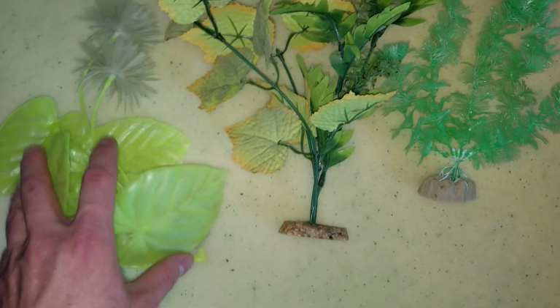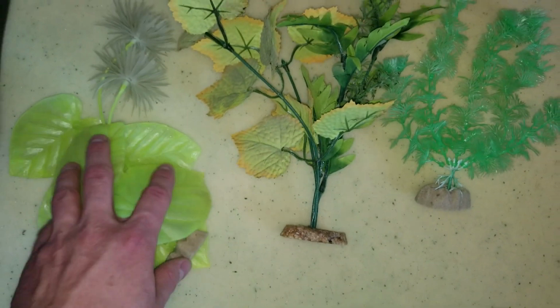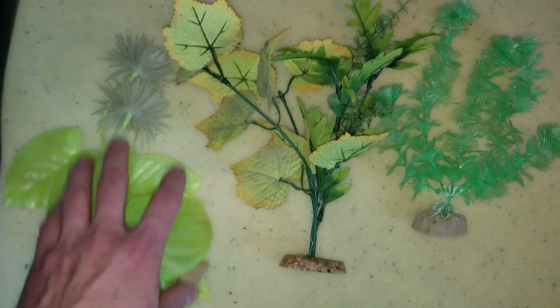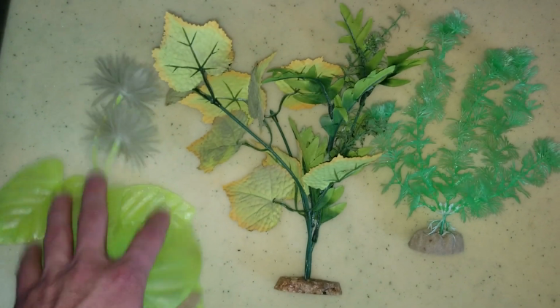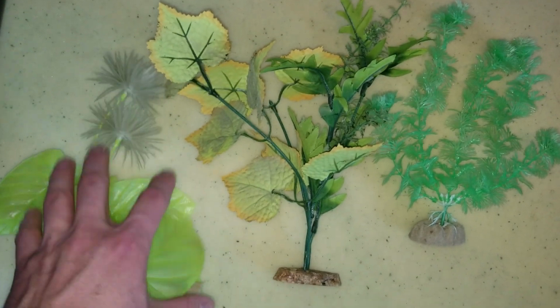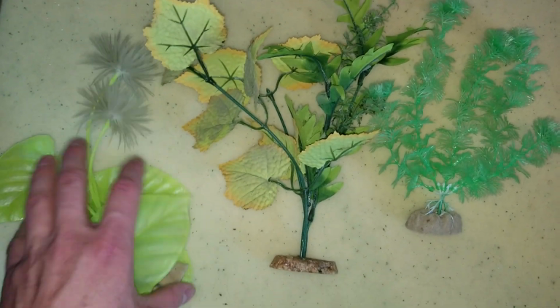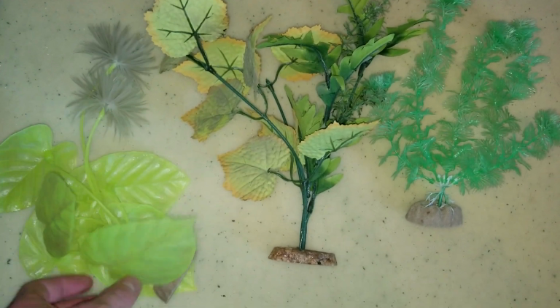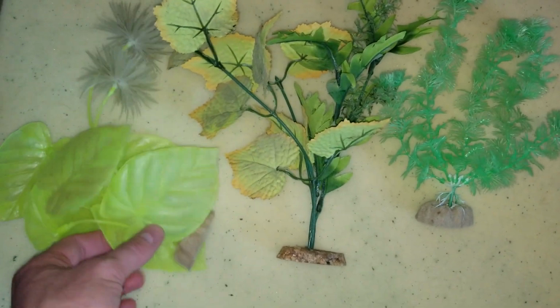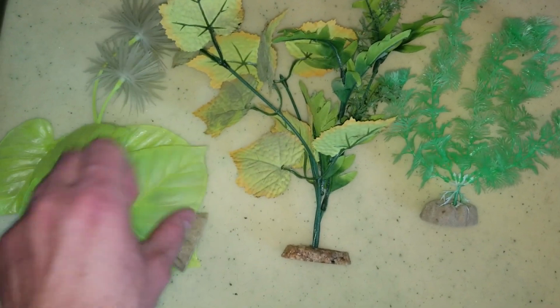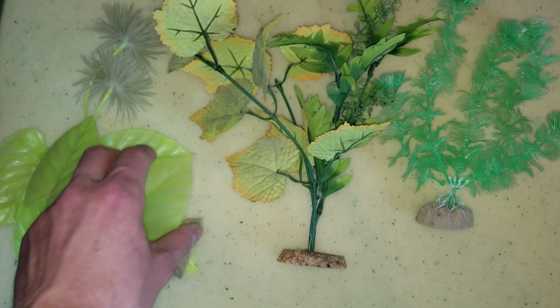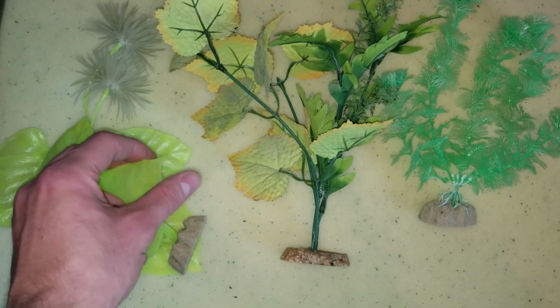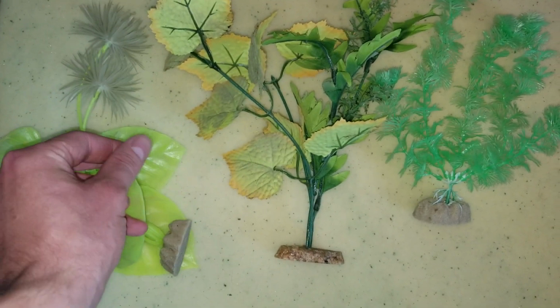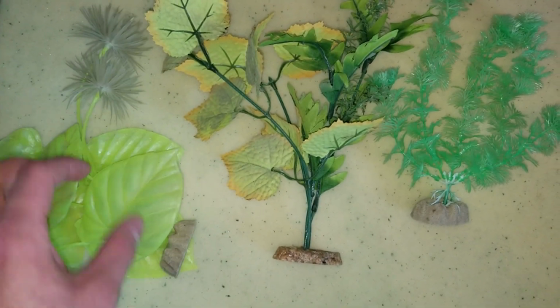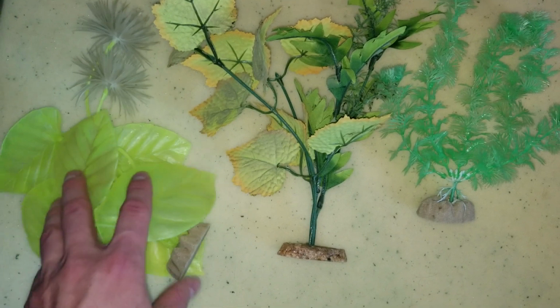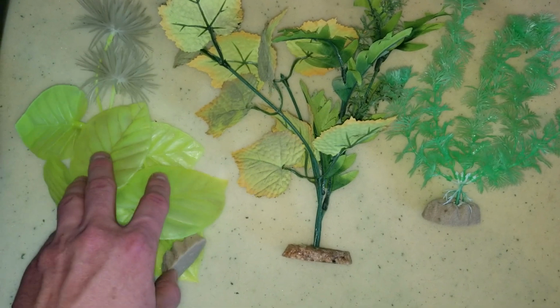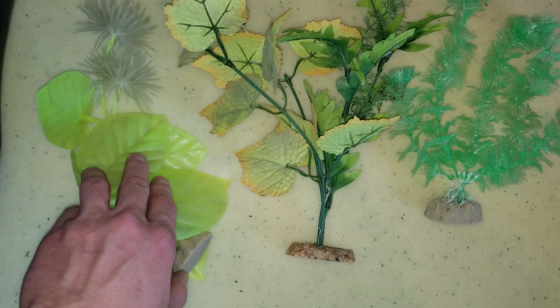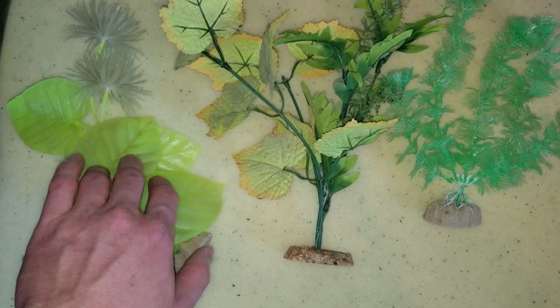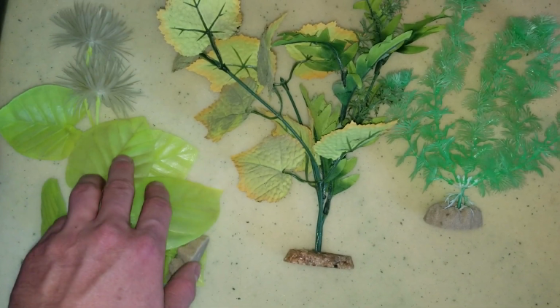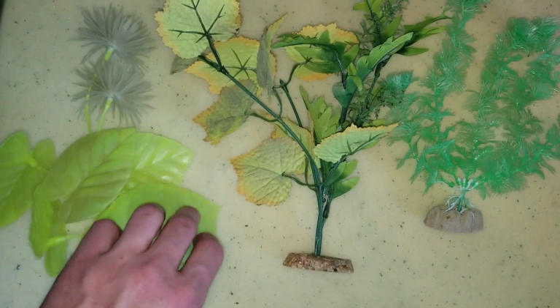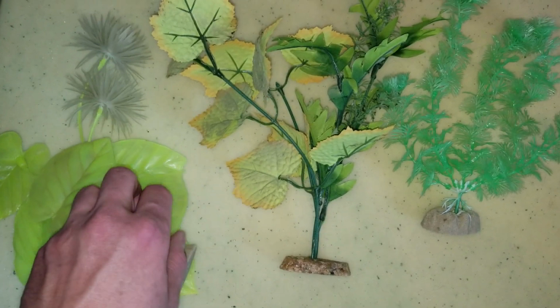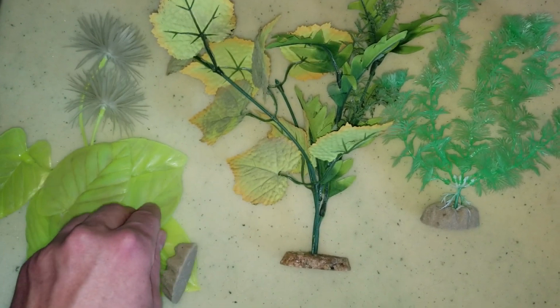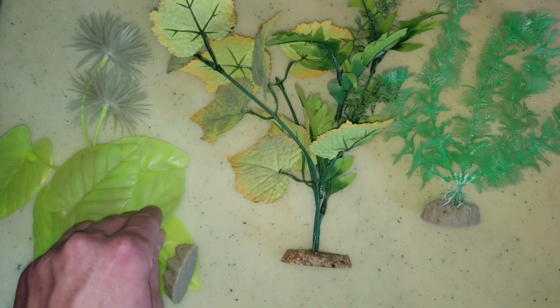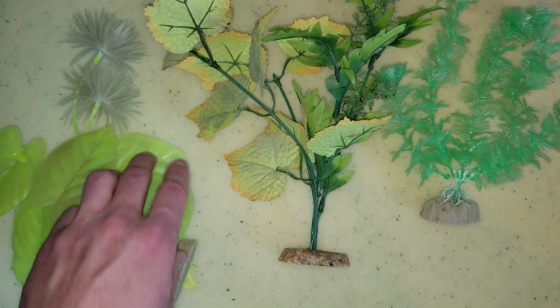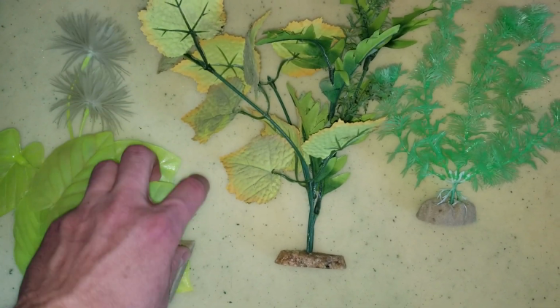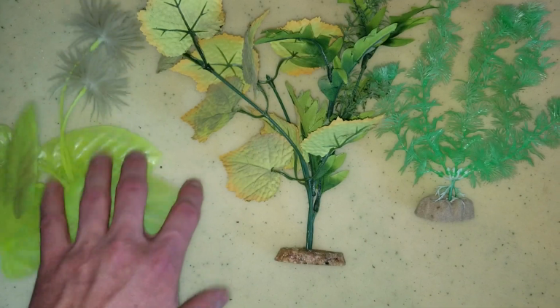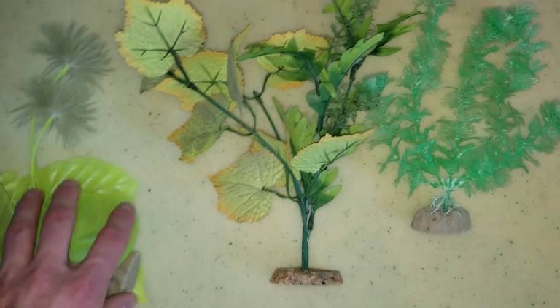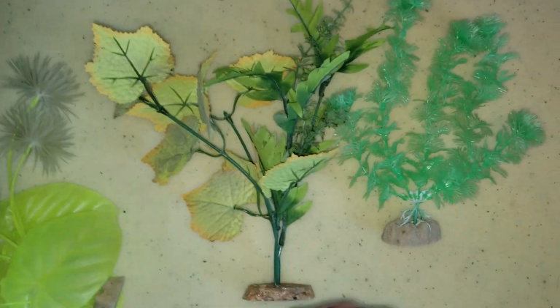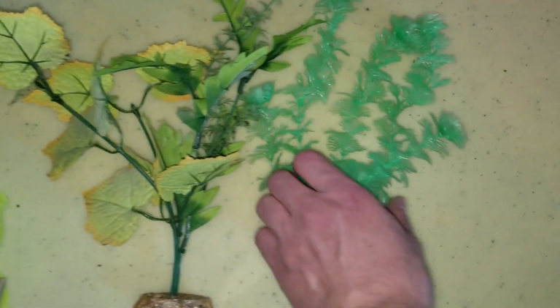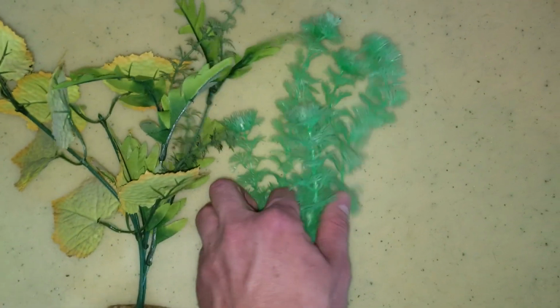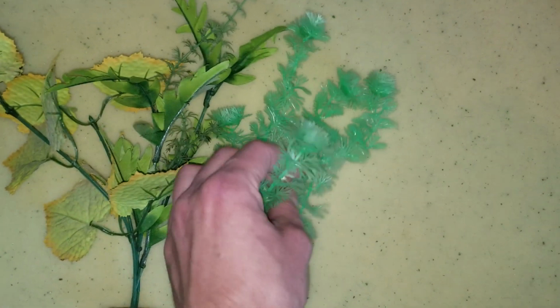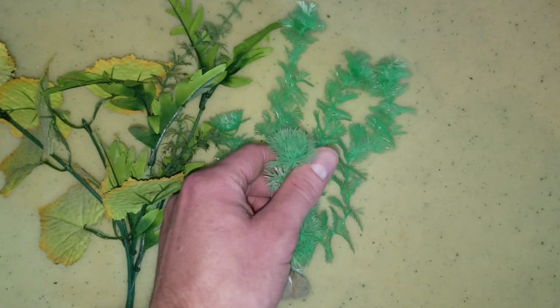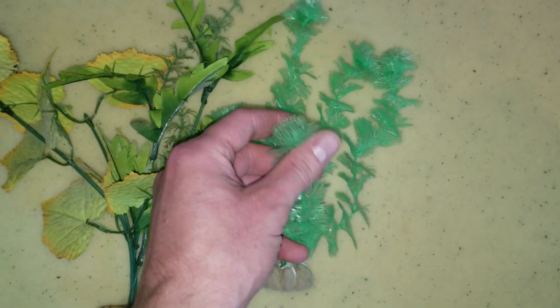So this is probably going to be your worst type of fake plant to get — just because it's hard and kind of sharp, it can hurt your fish. Even fish like bettas that have bigger long fins, this could actually damage them. These soft plastic ones are going to be a bit better.